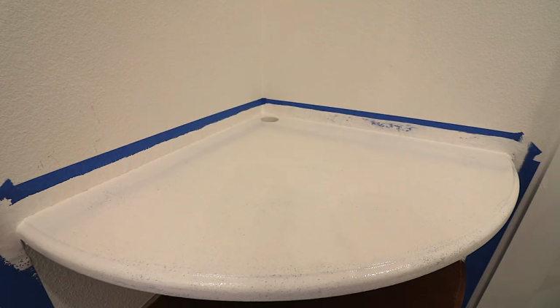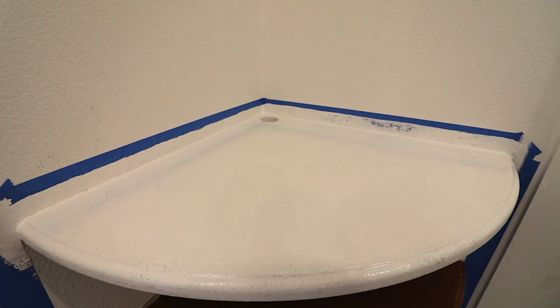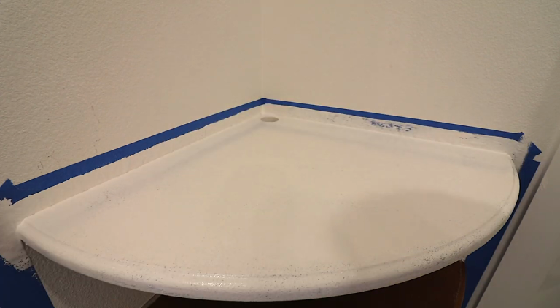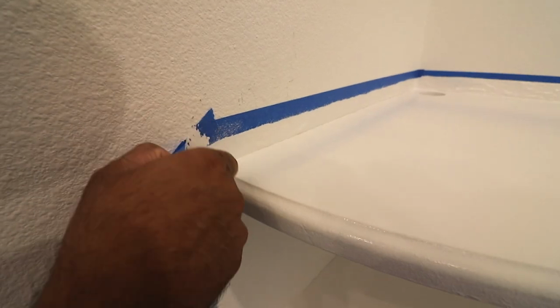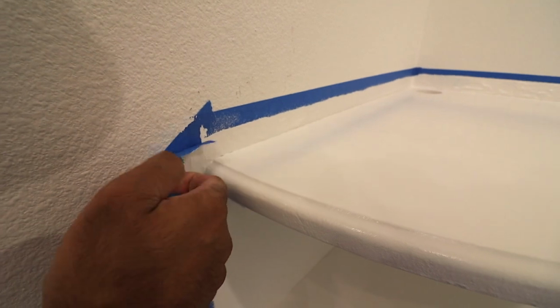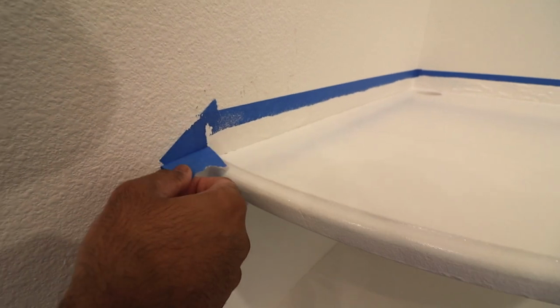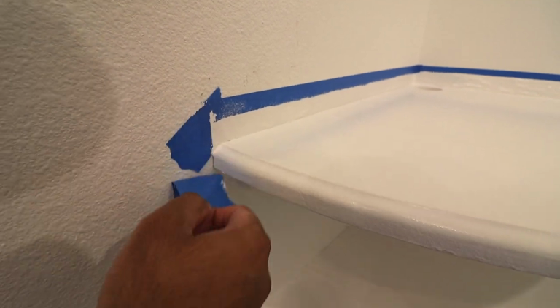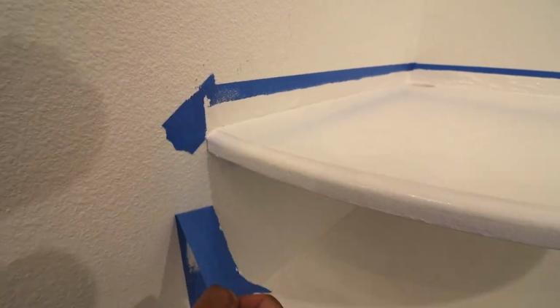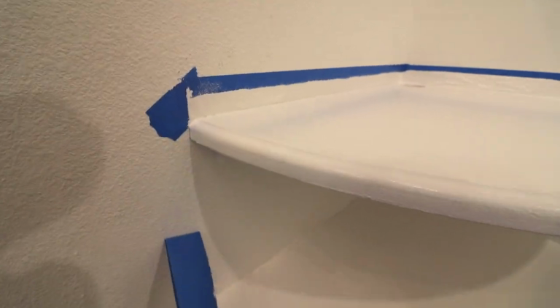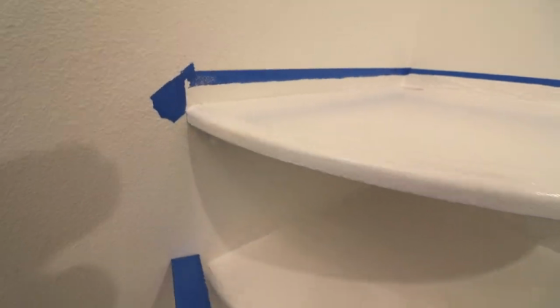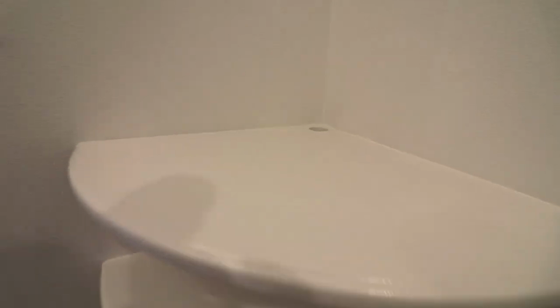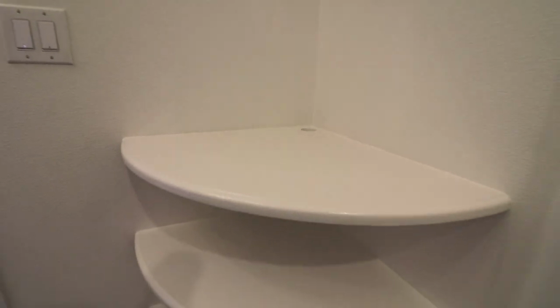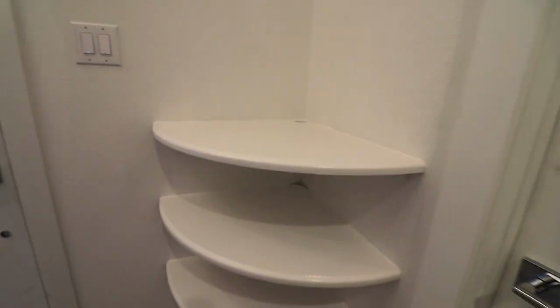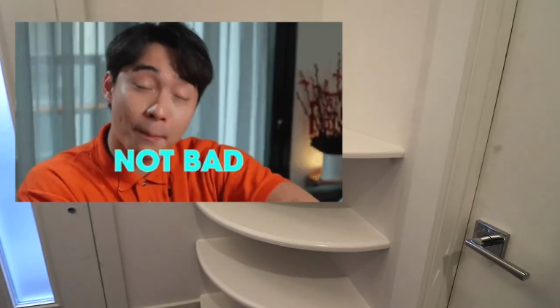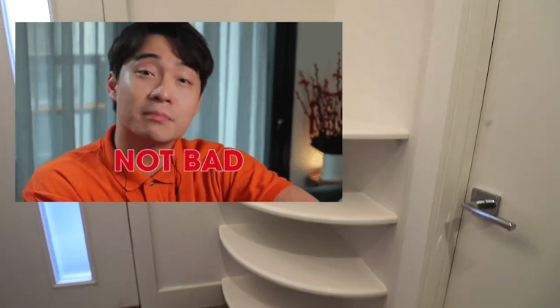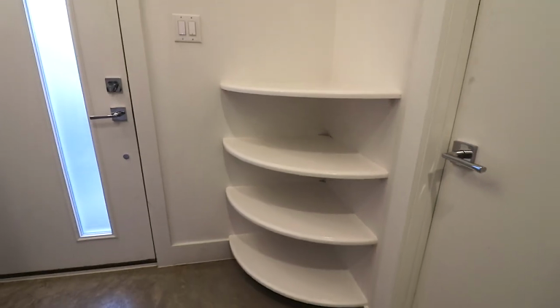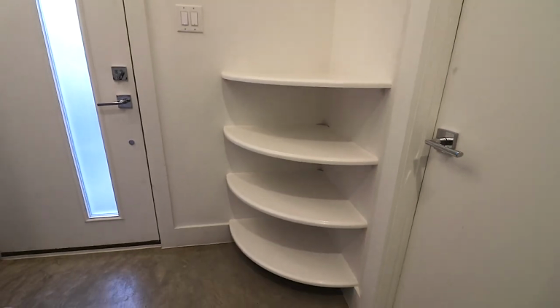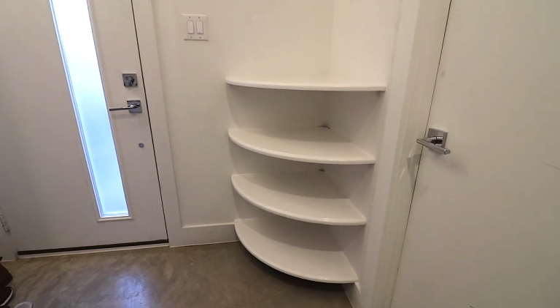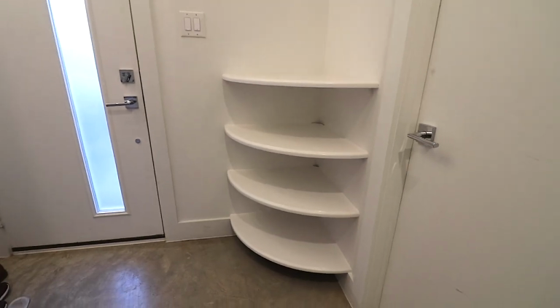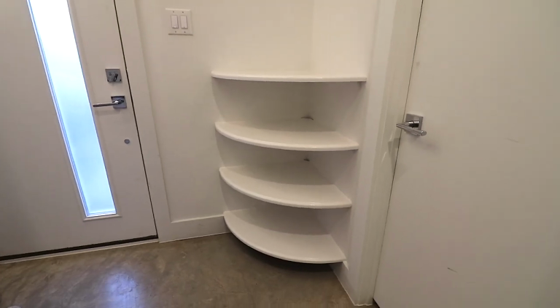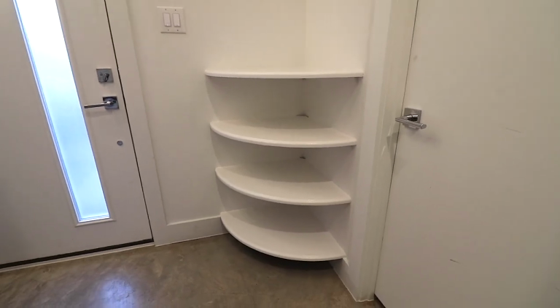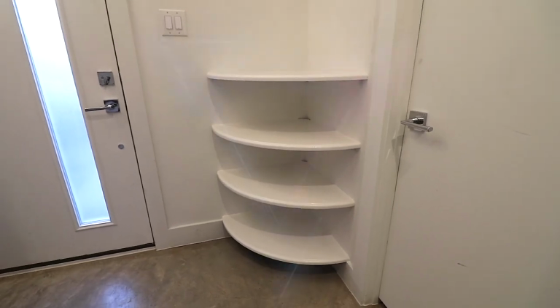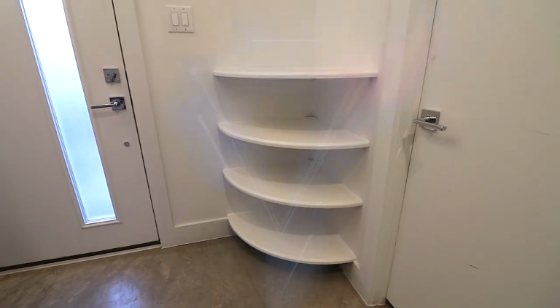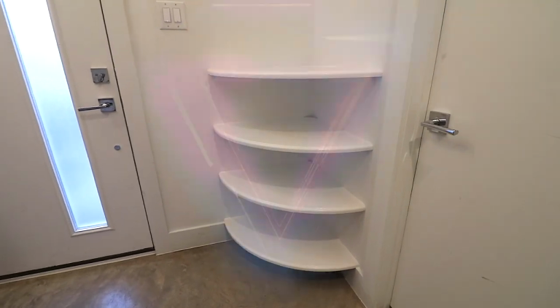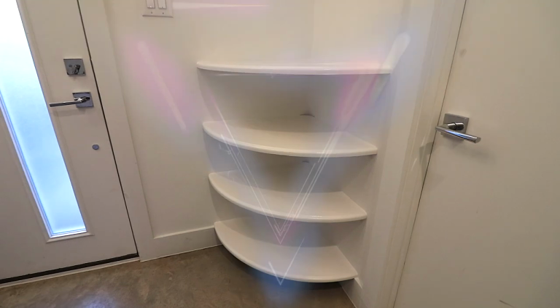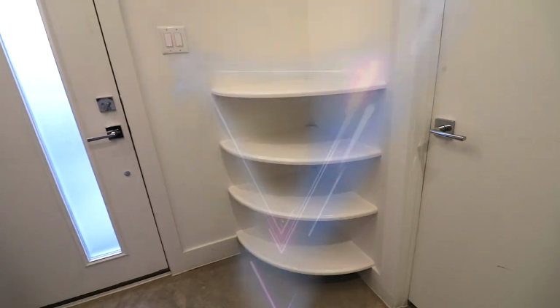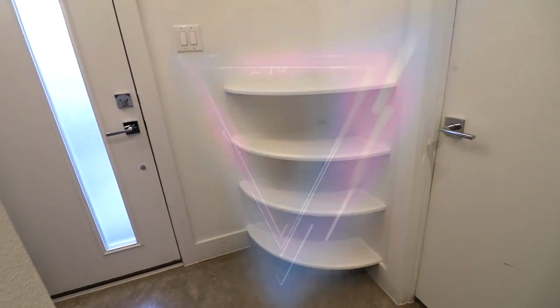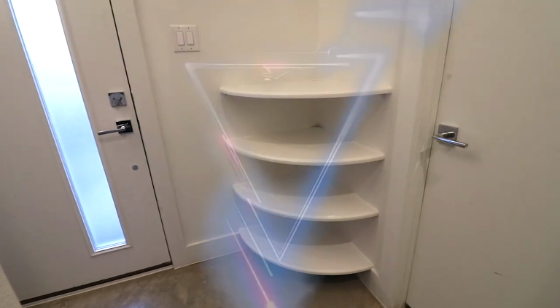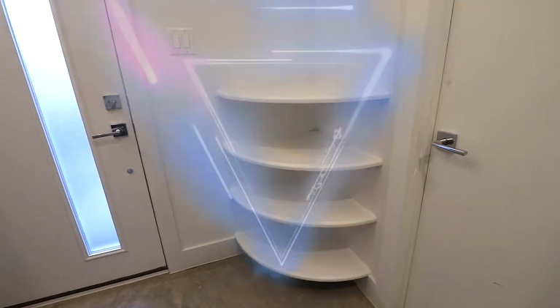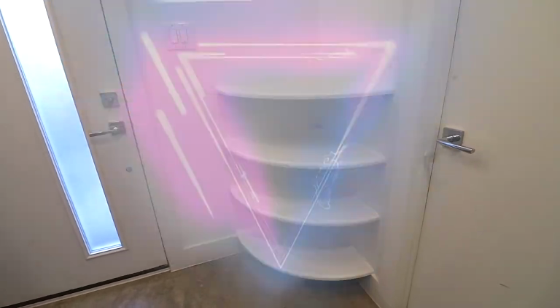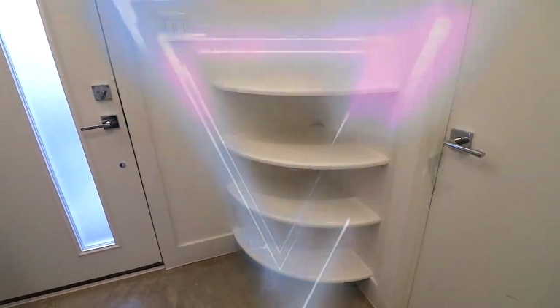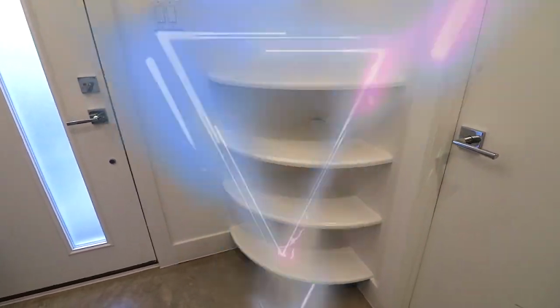After painting everything, while the paint is still wet, I took off all of the blue tape and it's looking pretty awesome. At this point, you could call it done. But you guys know me — I am the LED guy. I want to amplify this to the next level. Time for some LEDs.